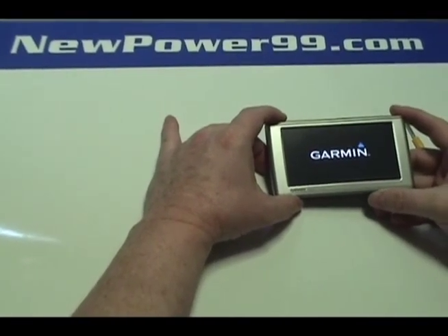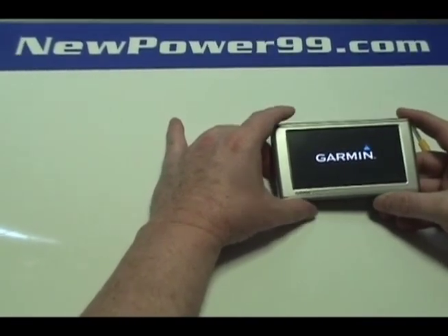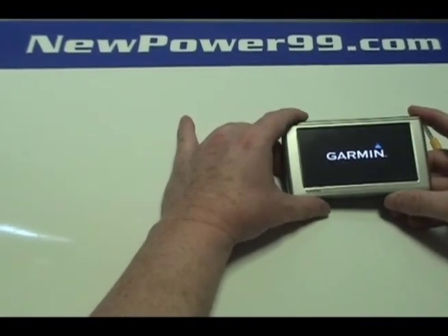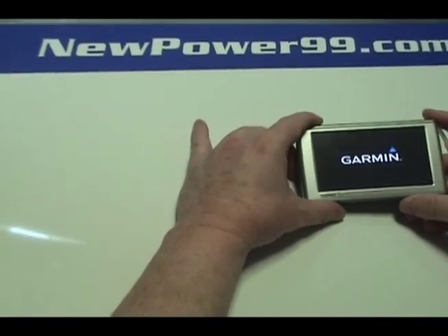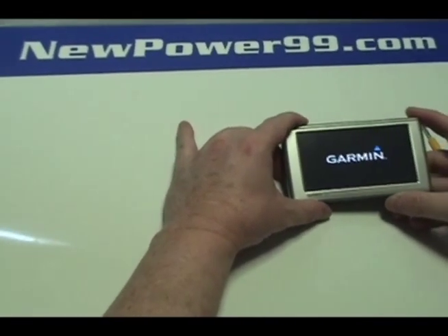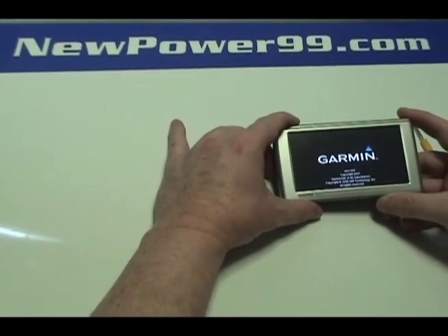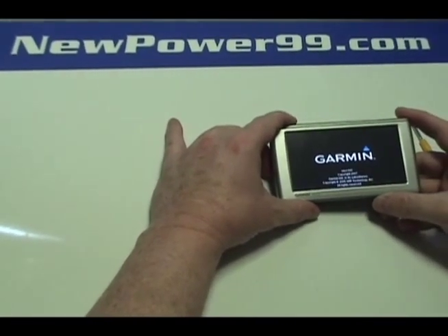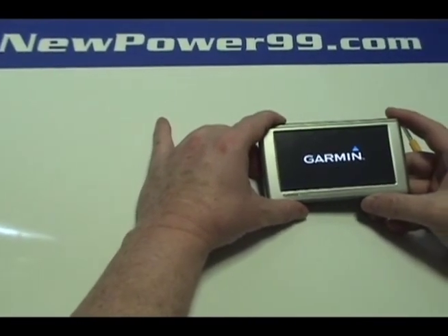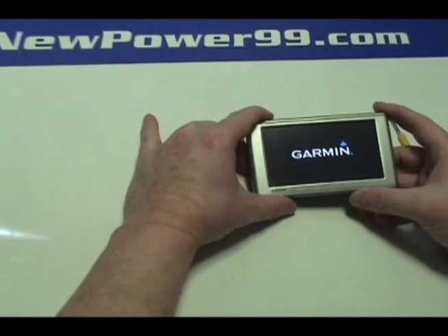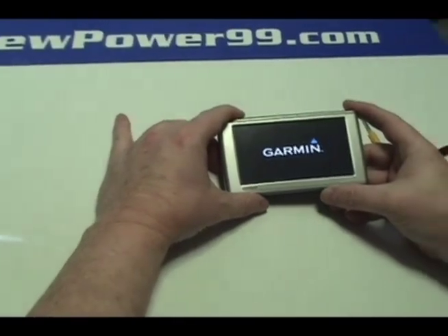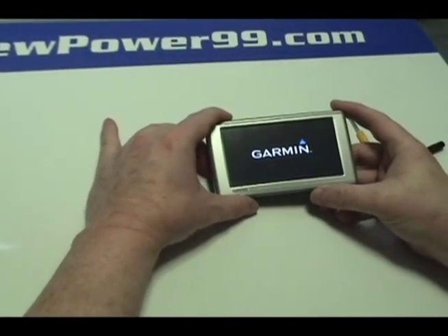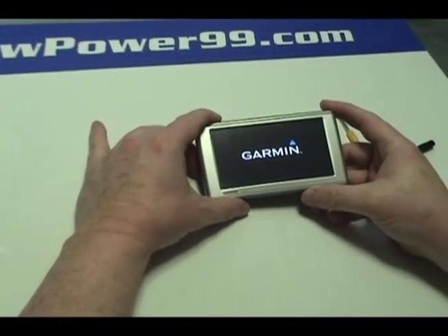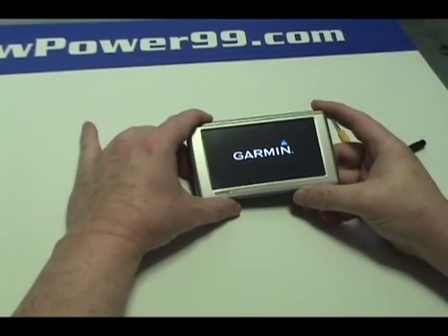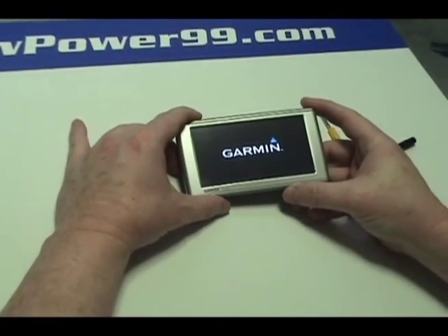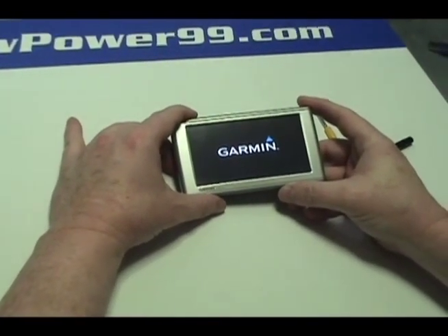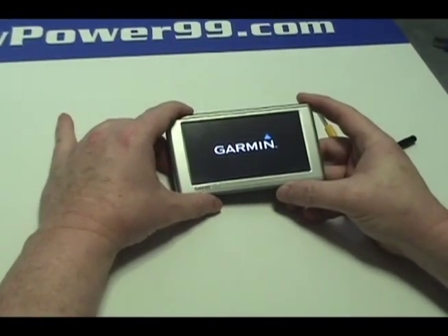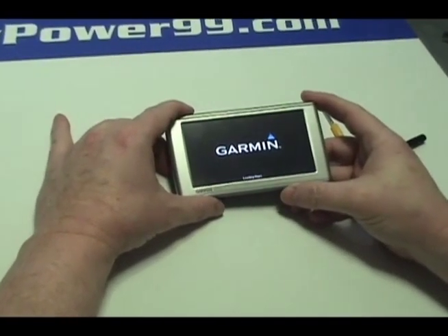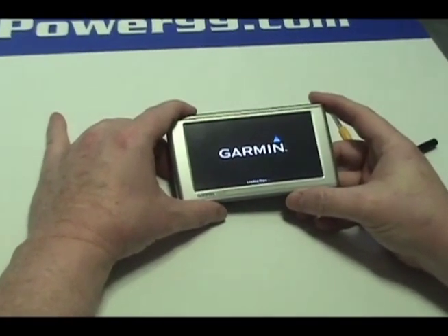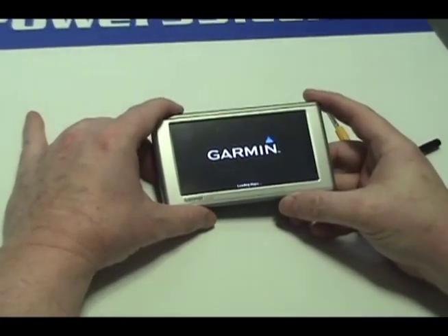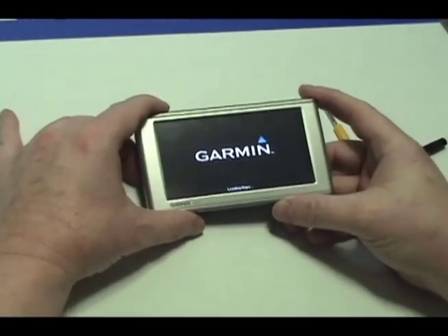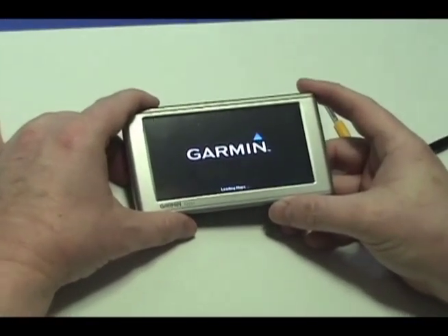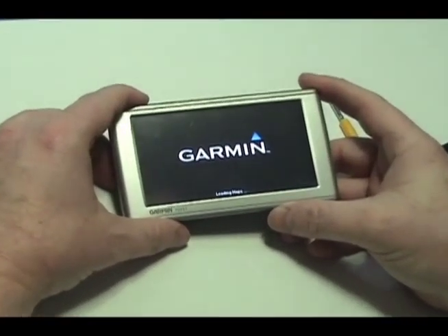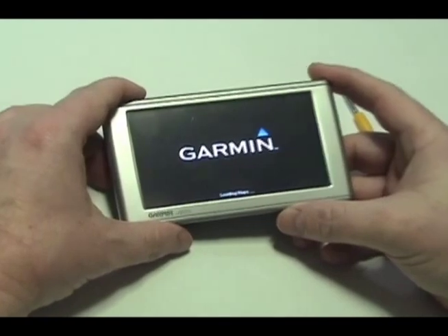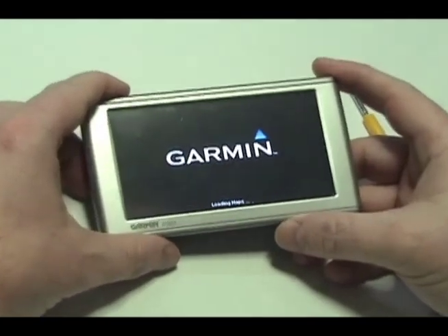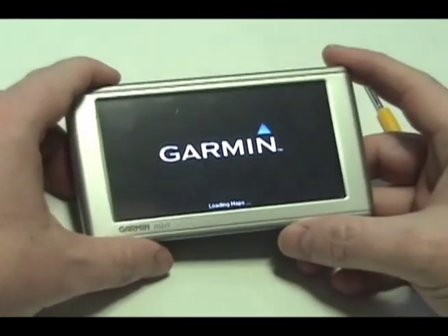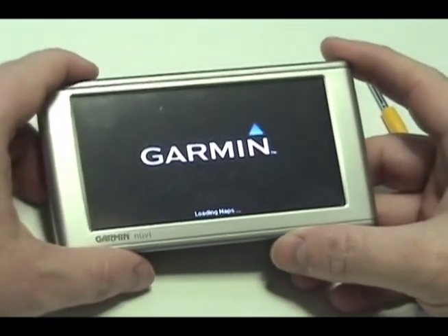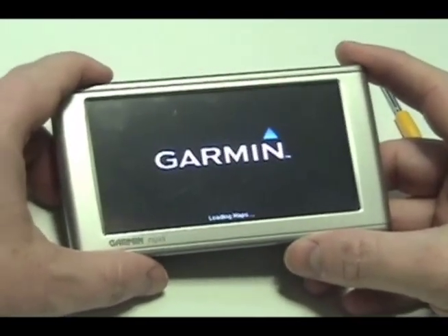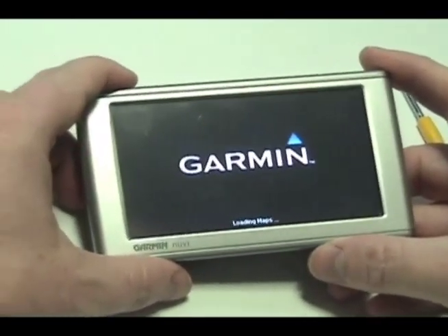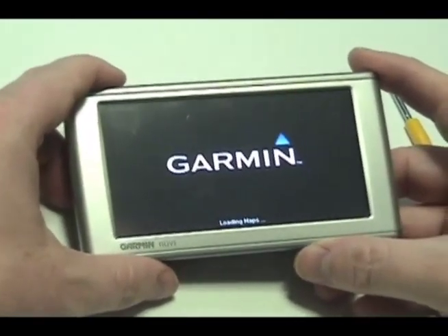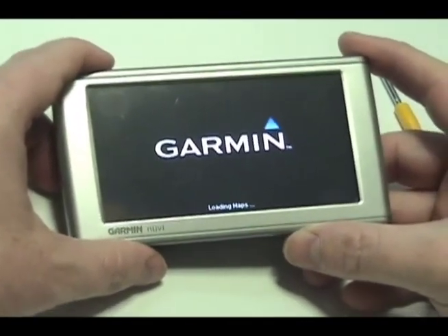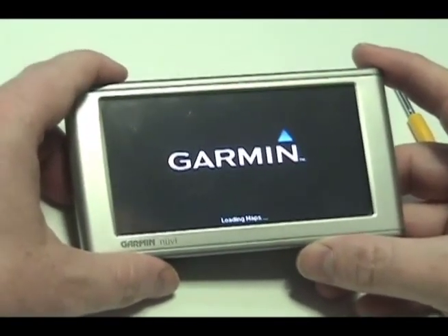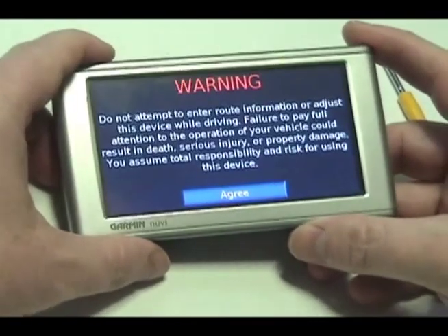Turn on your Garmin with its newly installed battery from NewPower99.com. Your Garmin should now work perfectly. Be sure to charge the unit for at least six hours before continuing to use.